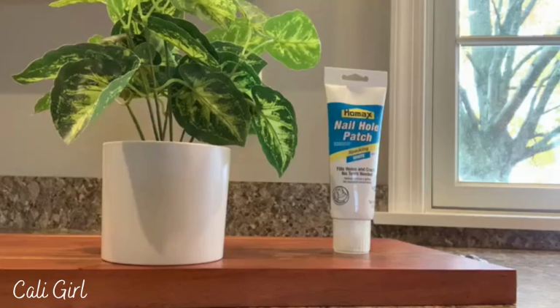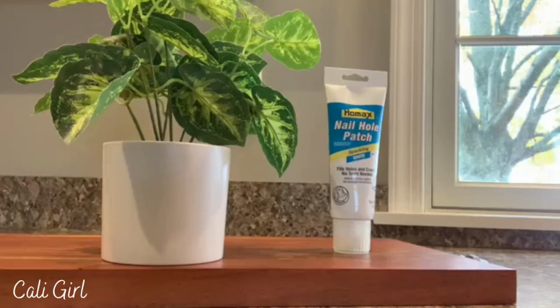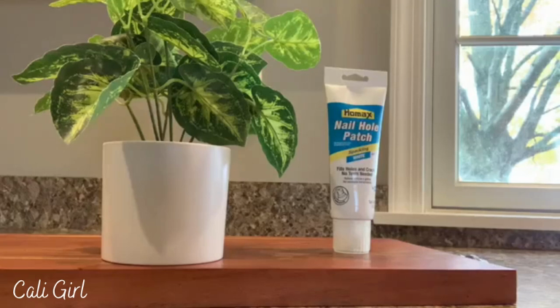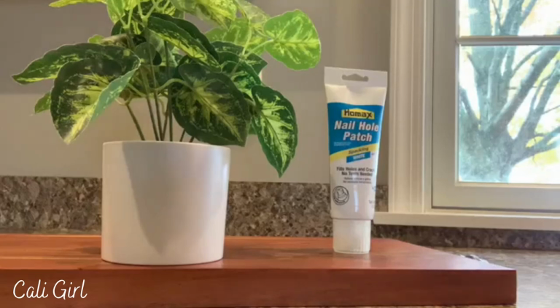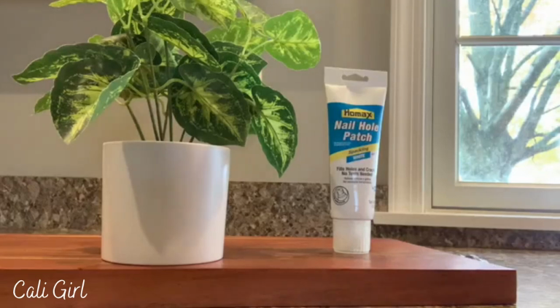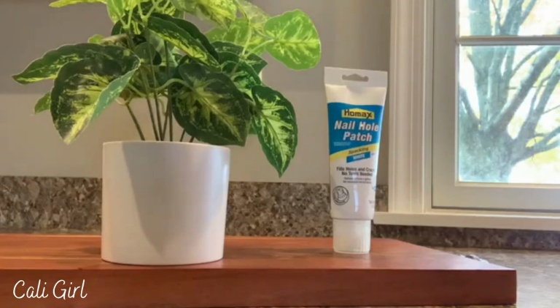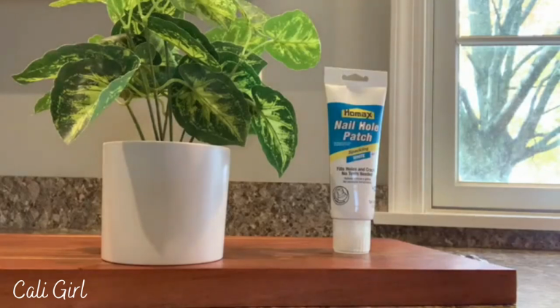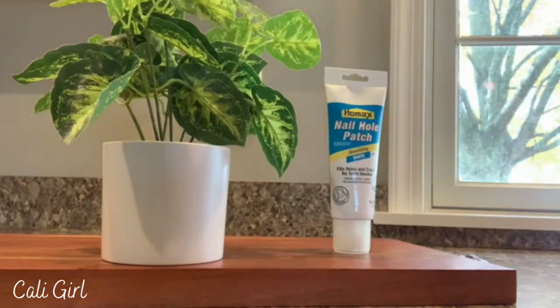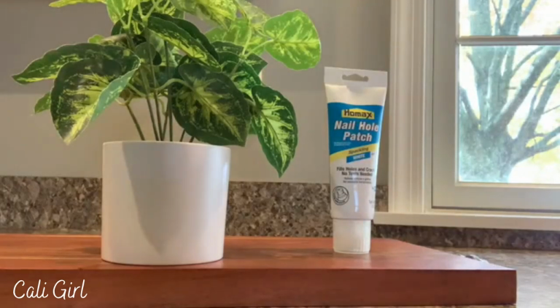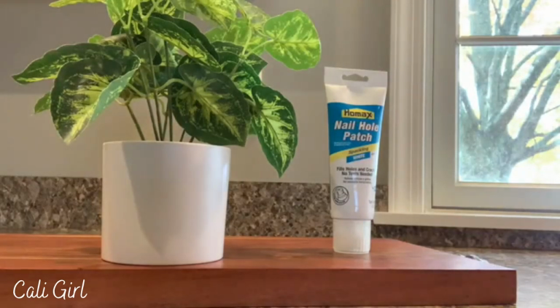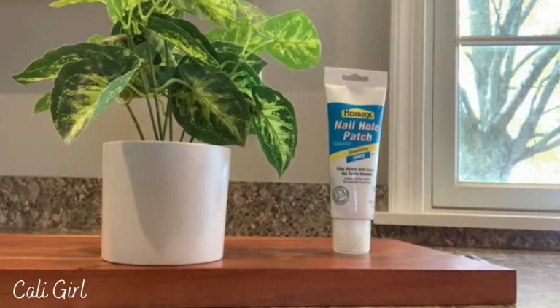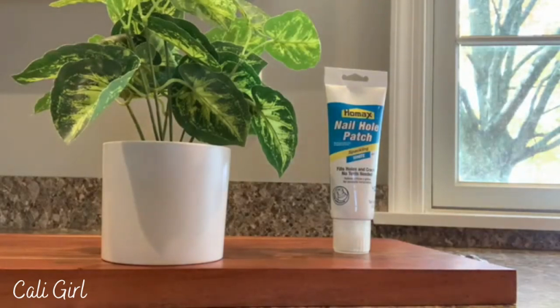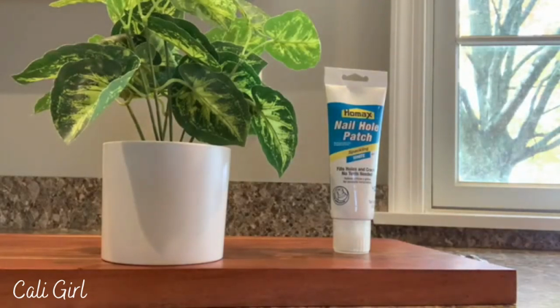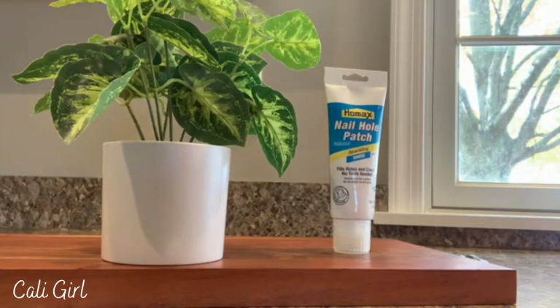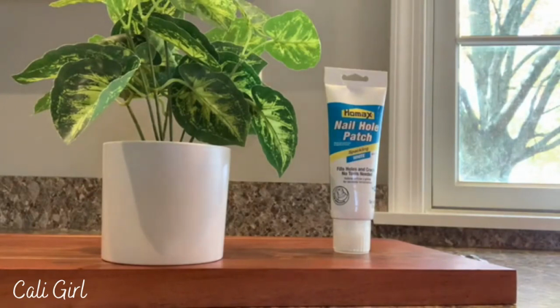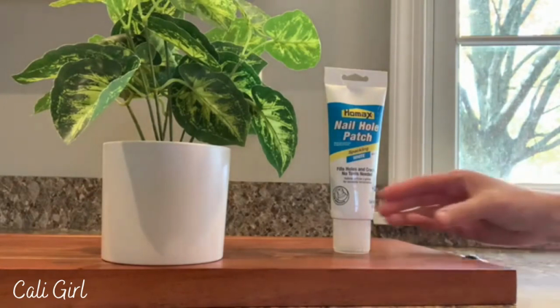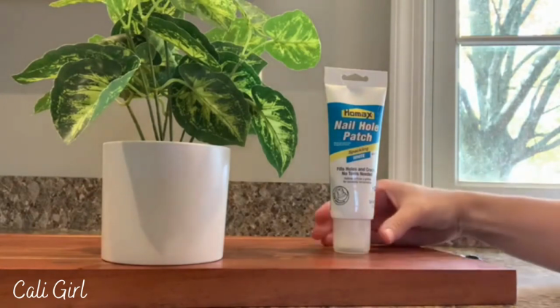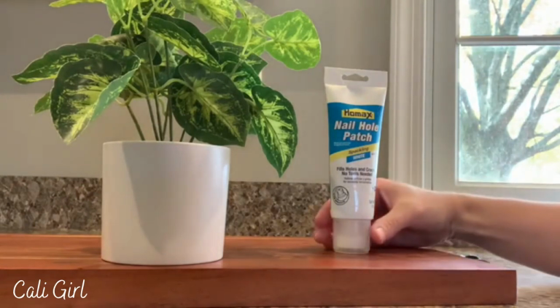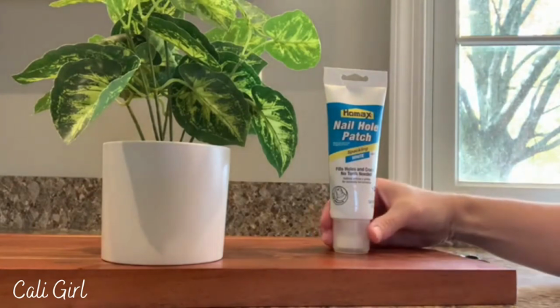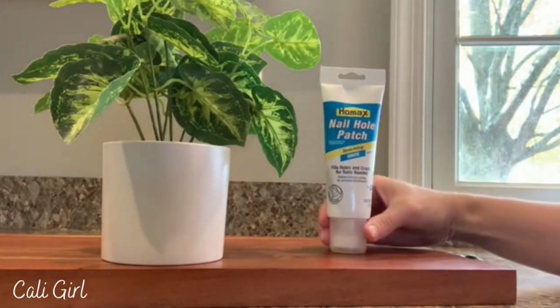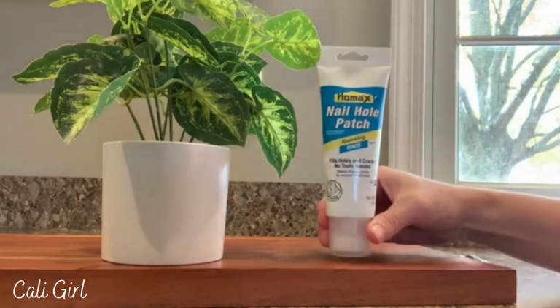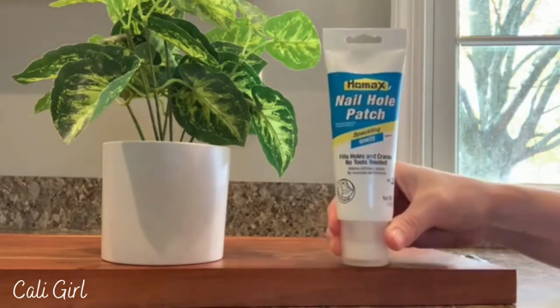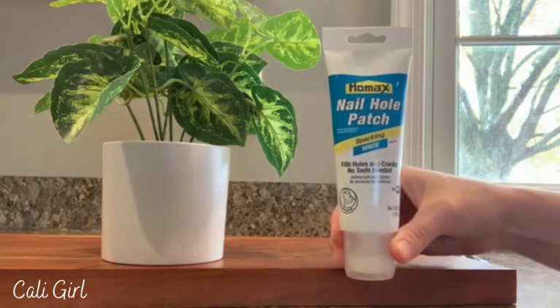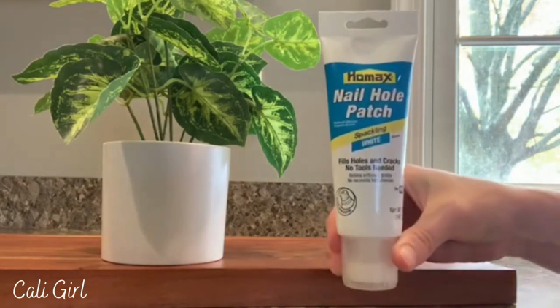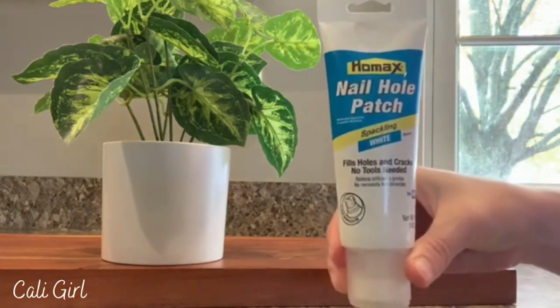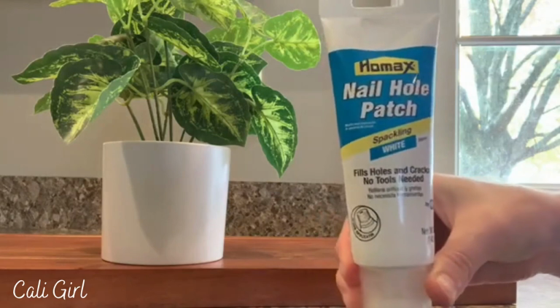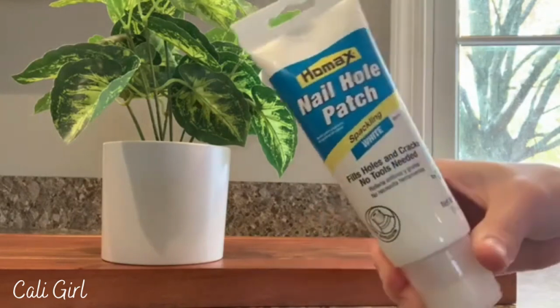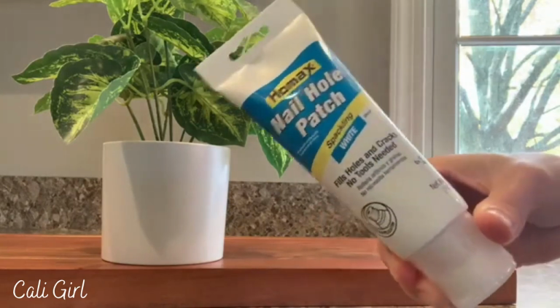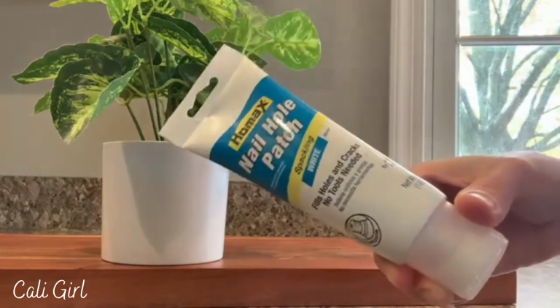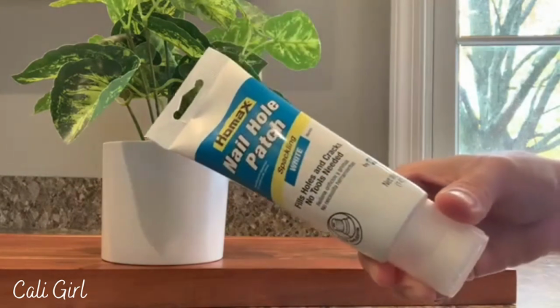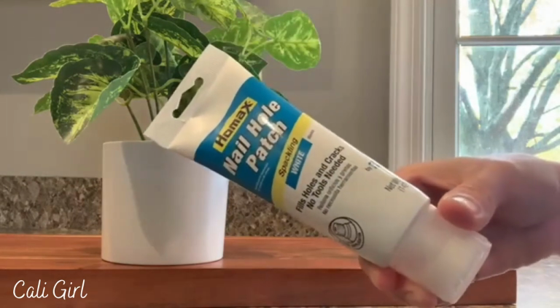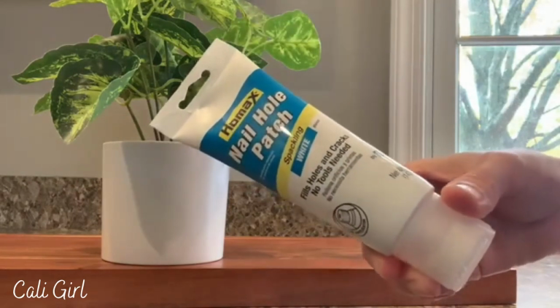Hey guys, today I'm going to be reviewing this nail hole patch spackling. I really needed something that was quick and easy to use. I had a couple holes in the walls that I needed to patch up and I found this, and I think it's actually perfect for what I needed.